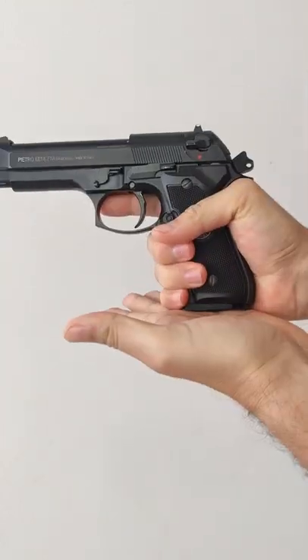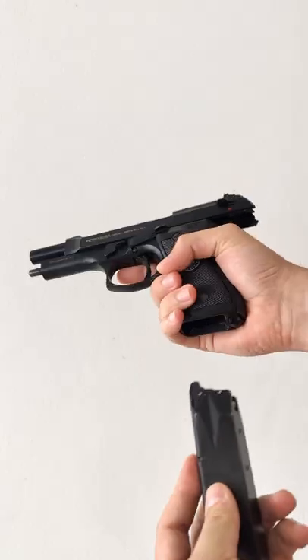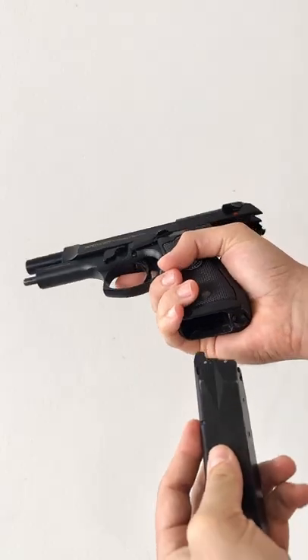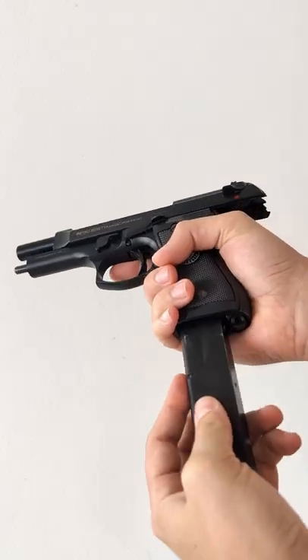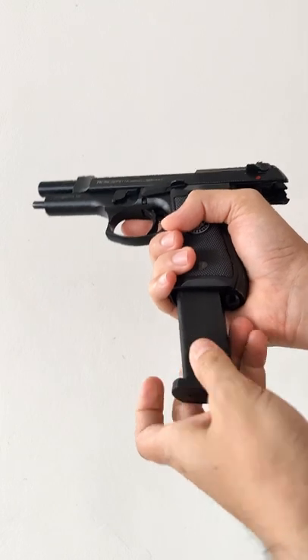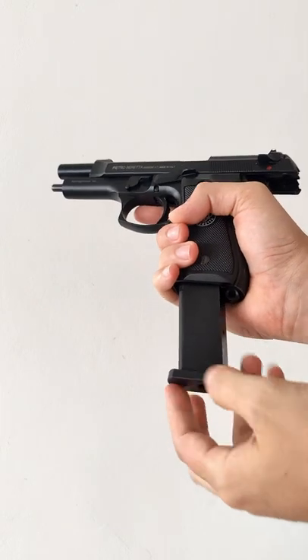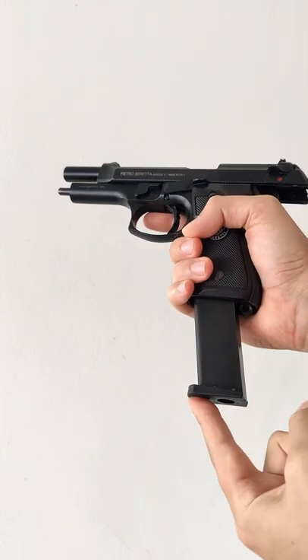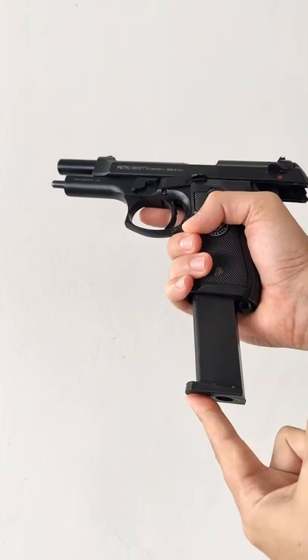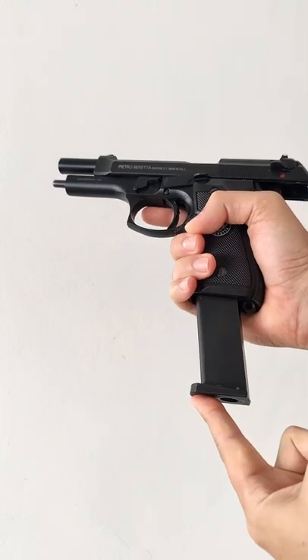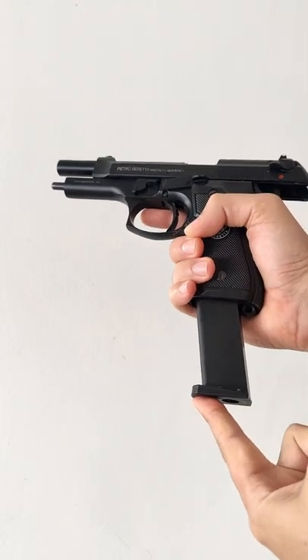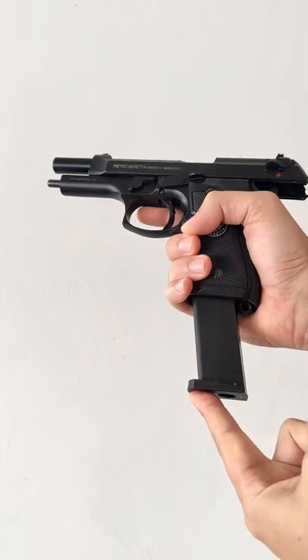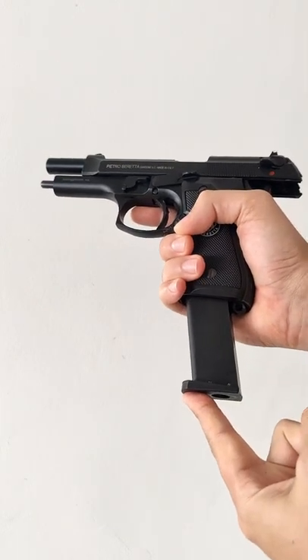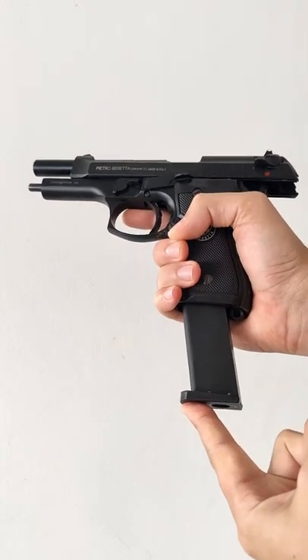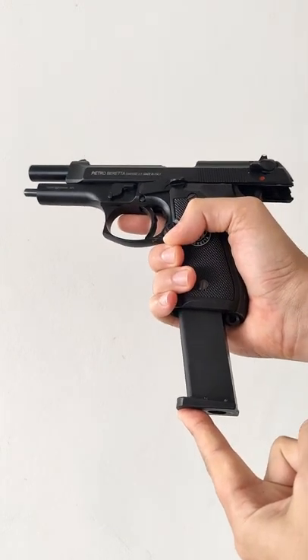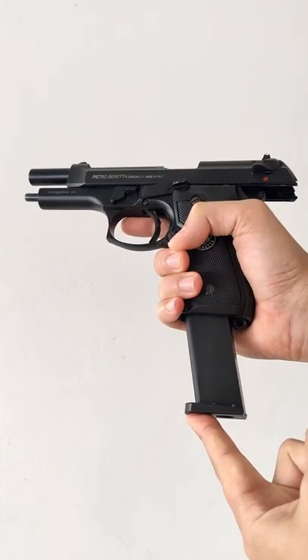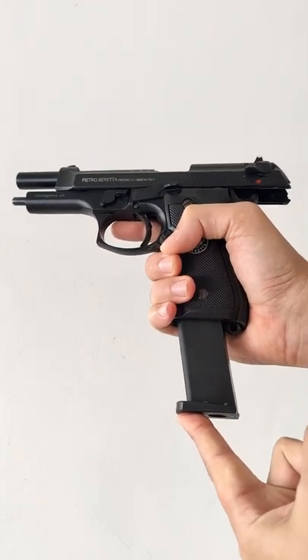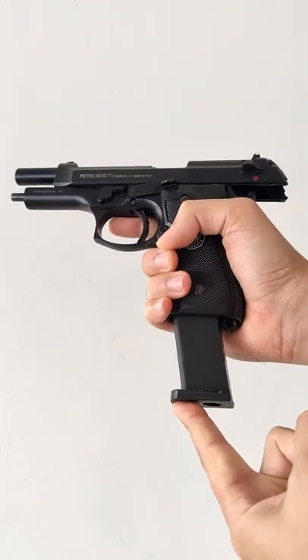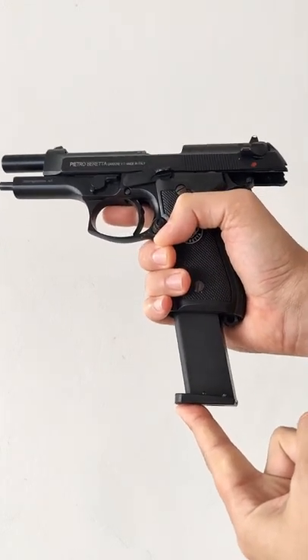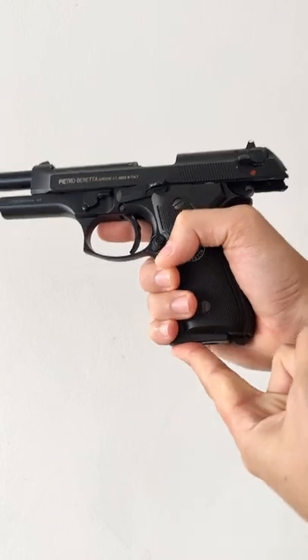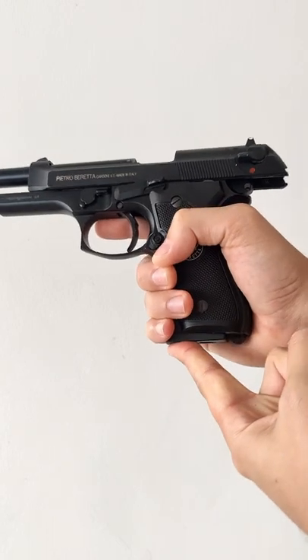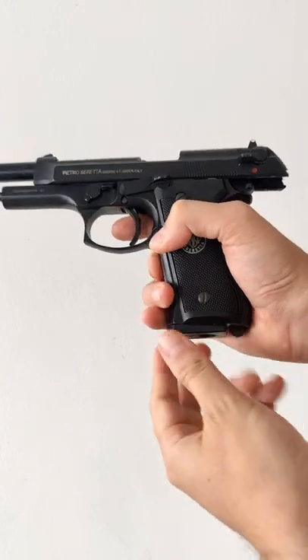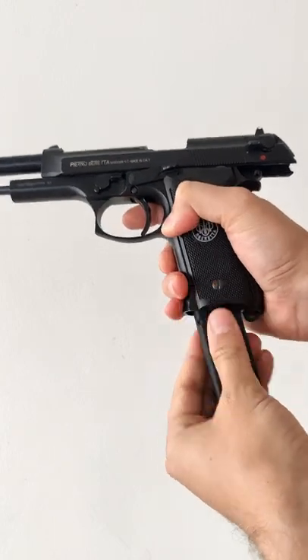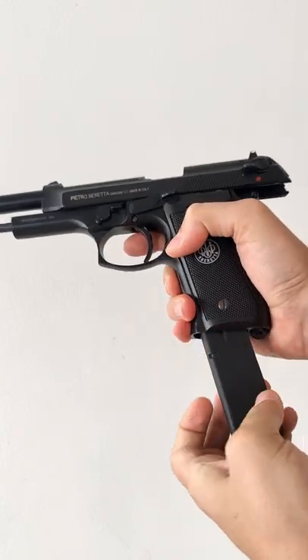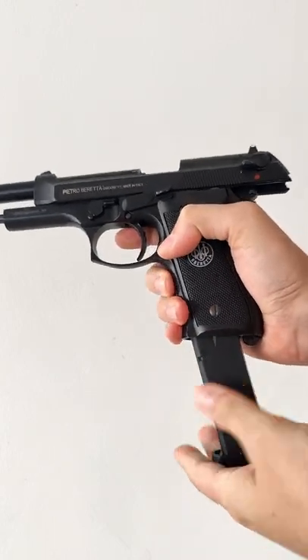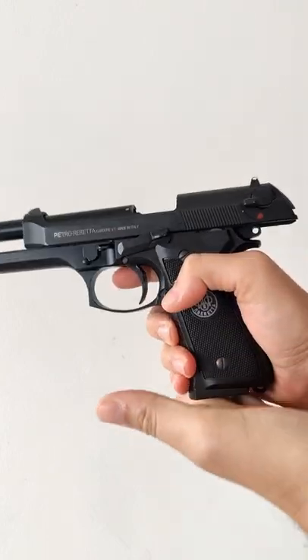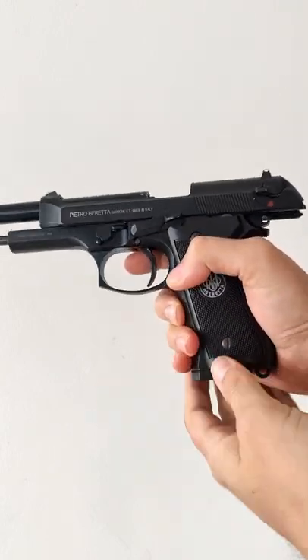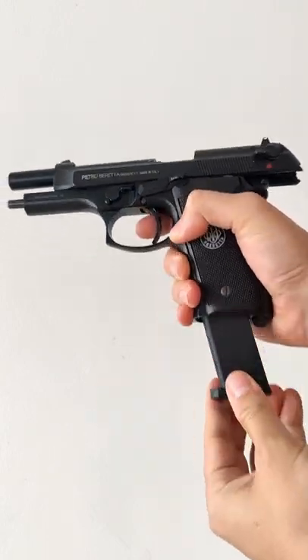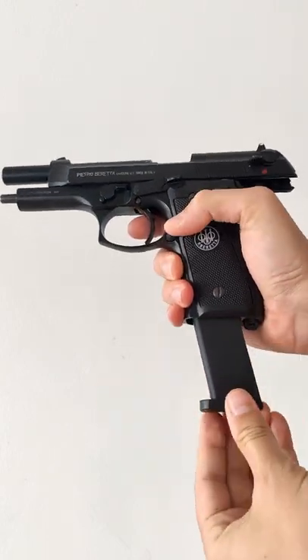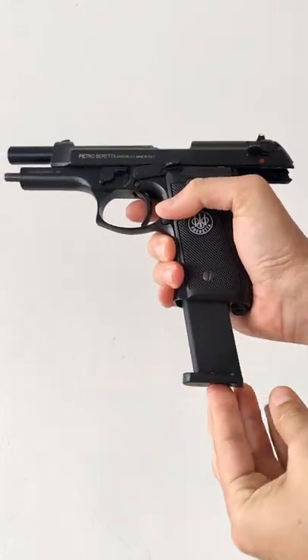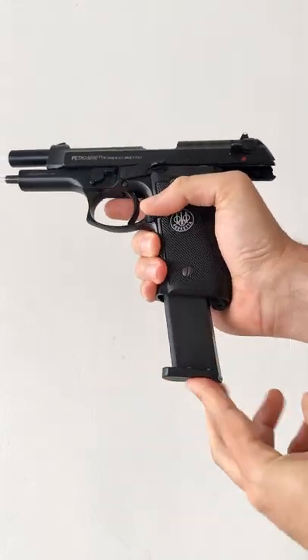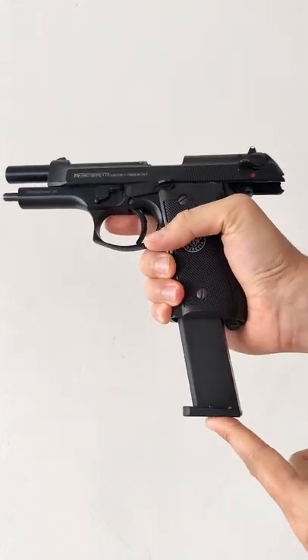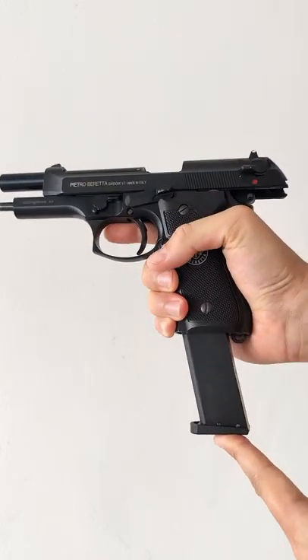The way you do this is just by forcing your magazine in a little bit quicker than you normally would. So this is normal — notice how it stays in place — and this is a little bit harder.